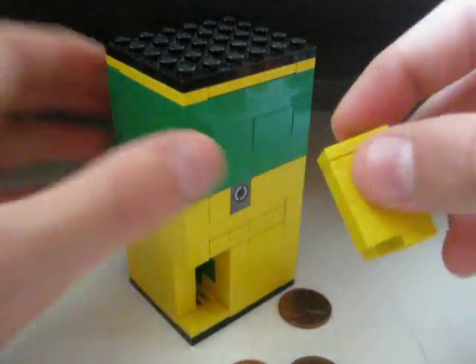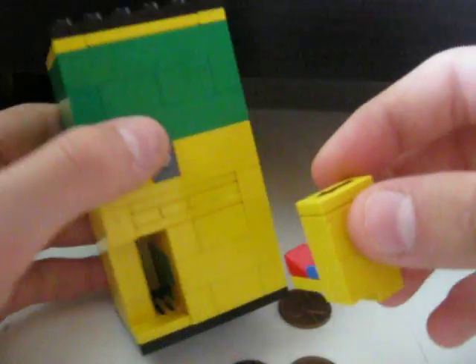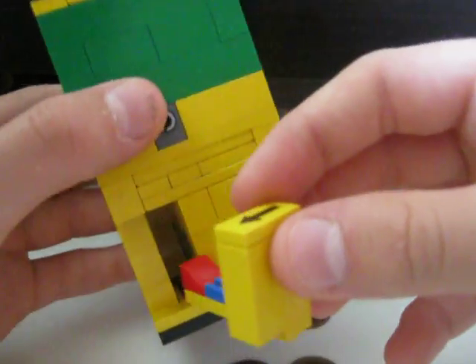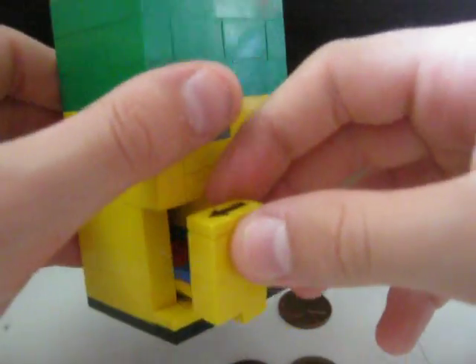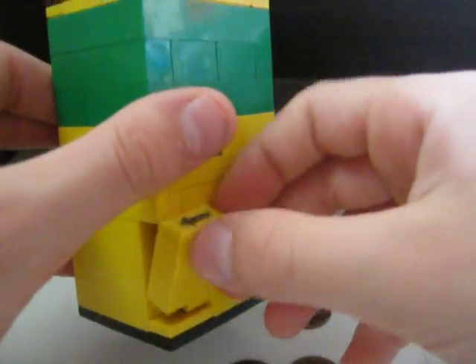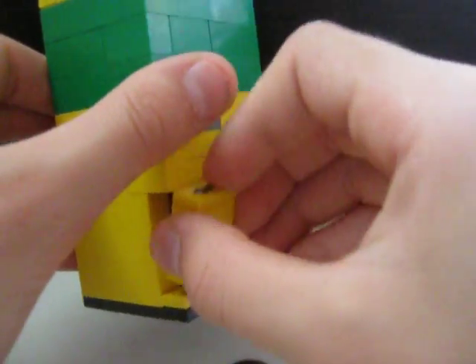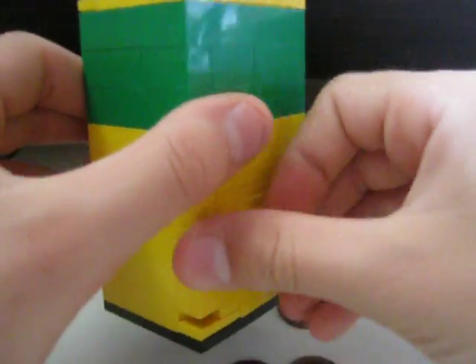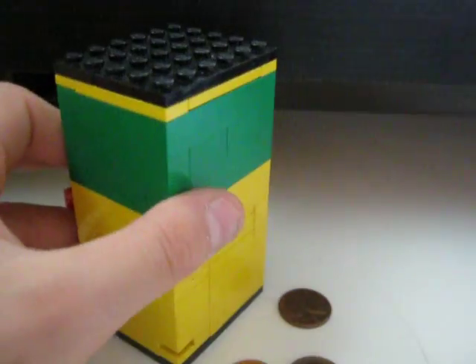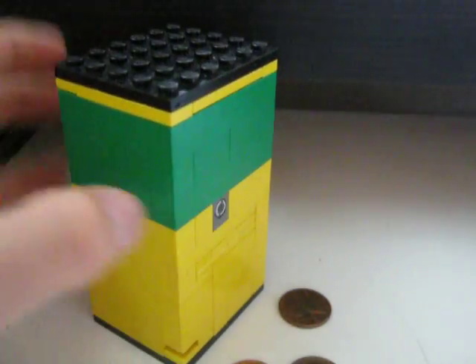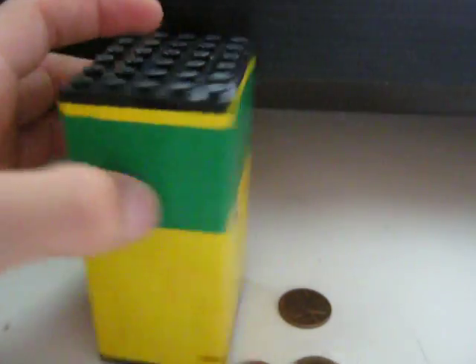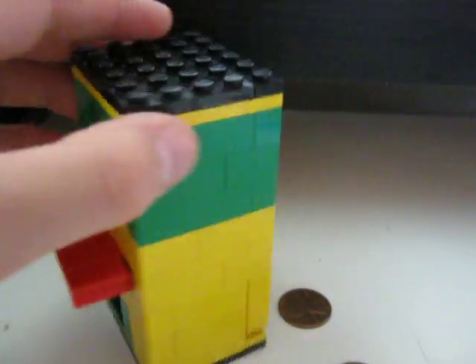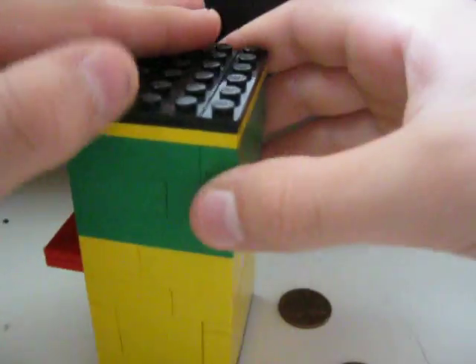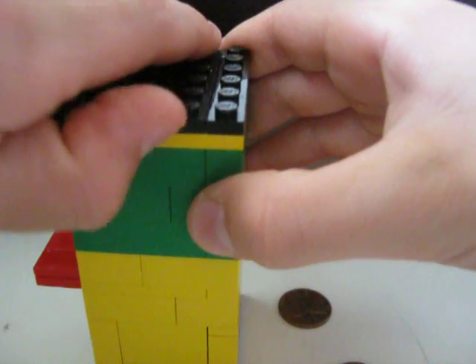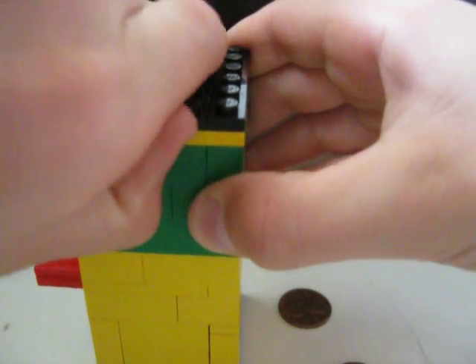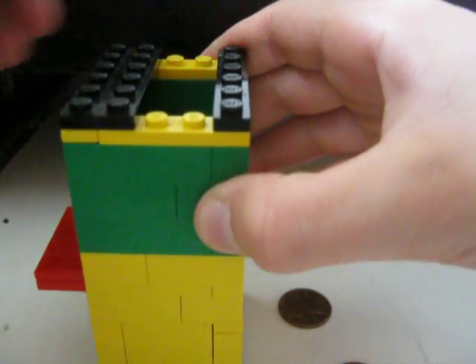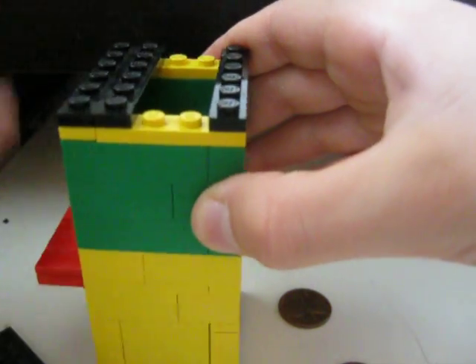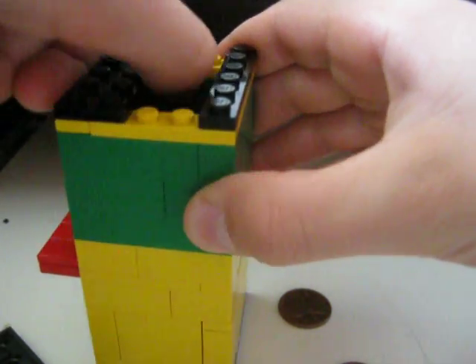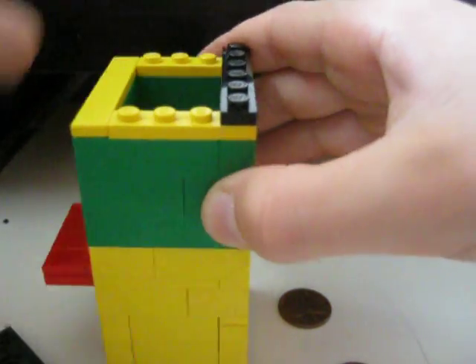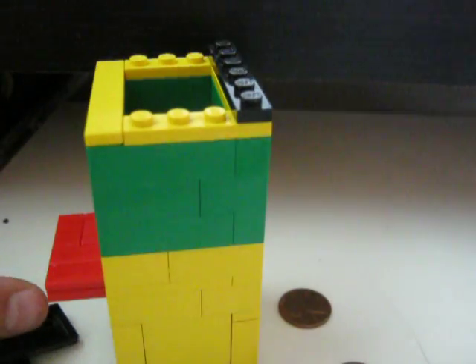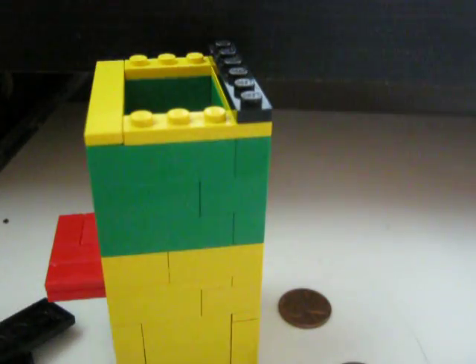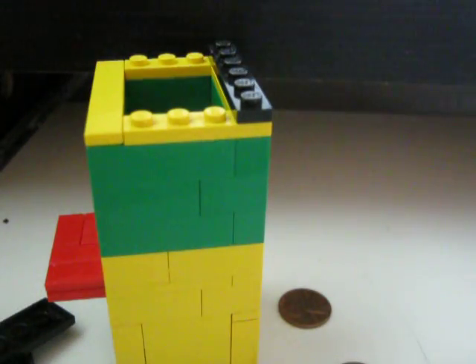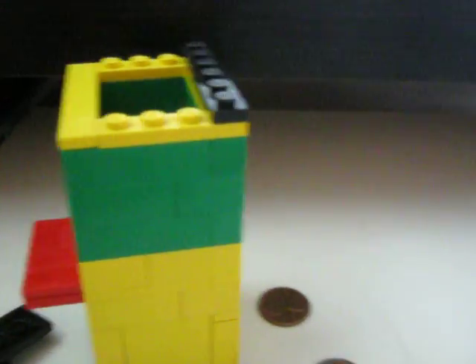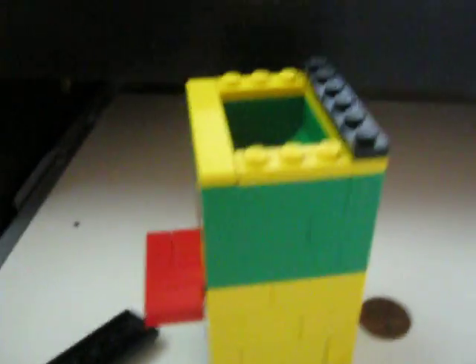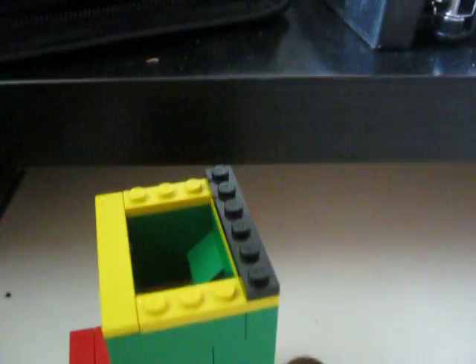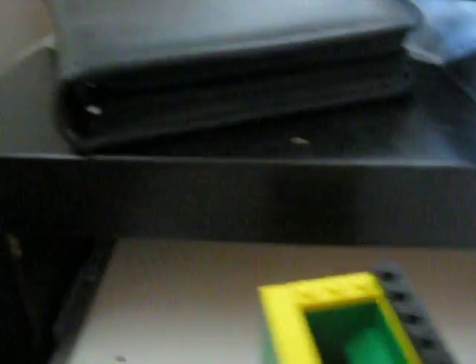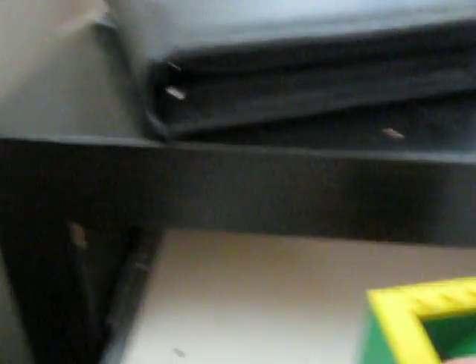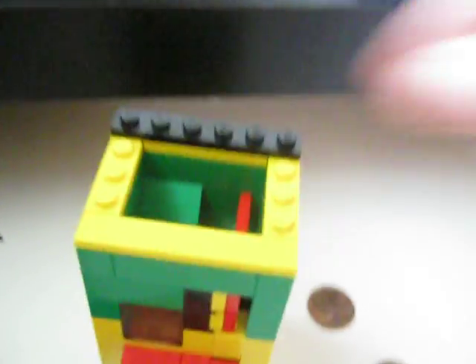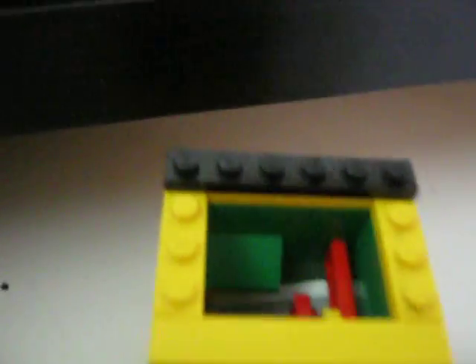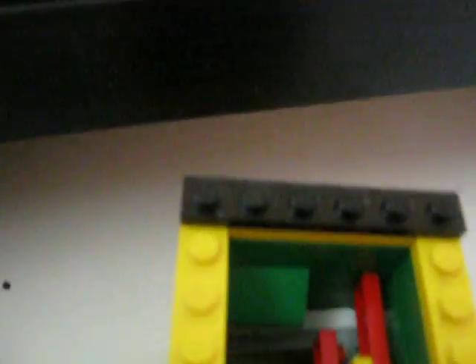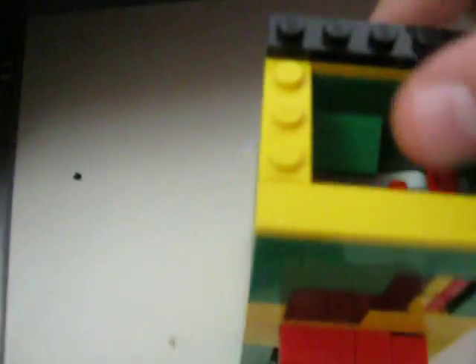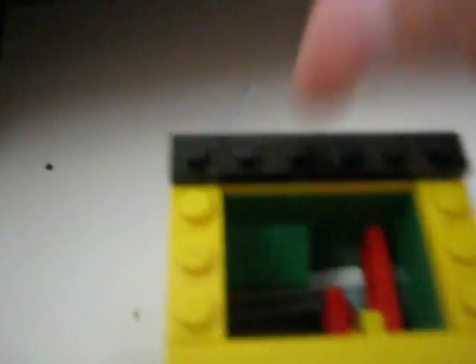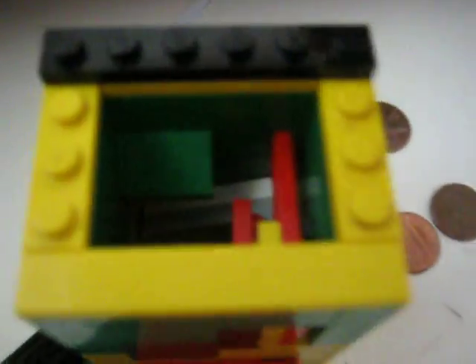So yeah, this looks a little like that. And to reload, take off the top right here and you just put your gumballs inside of here.